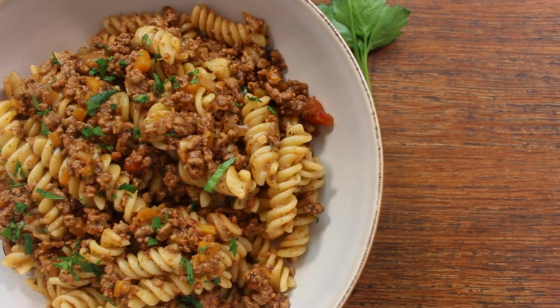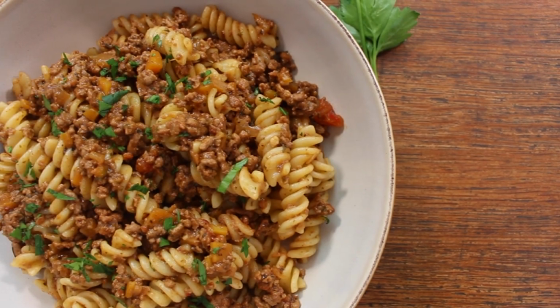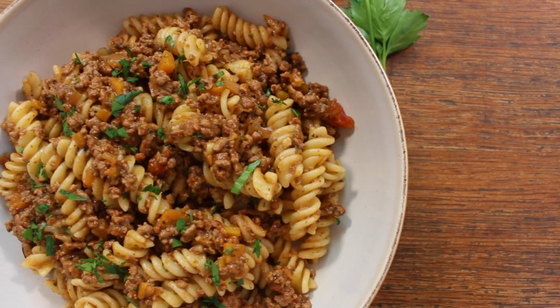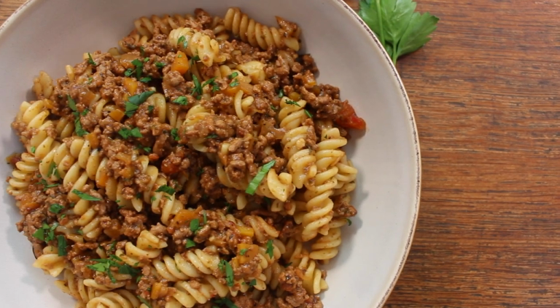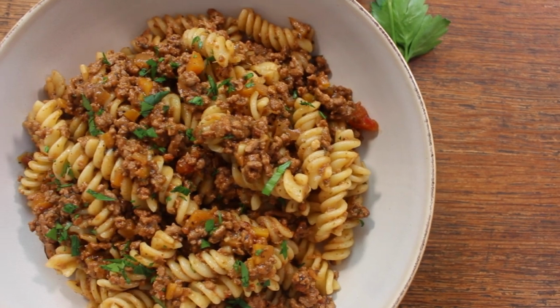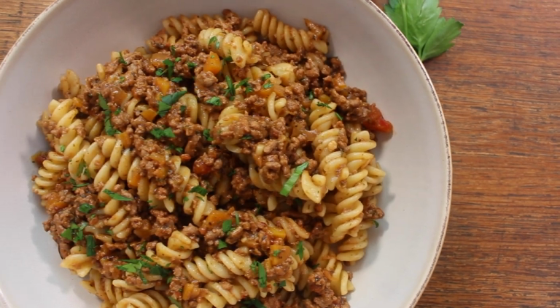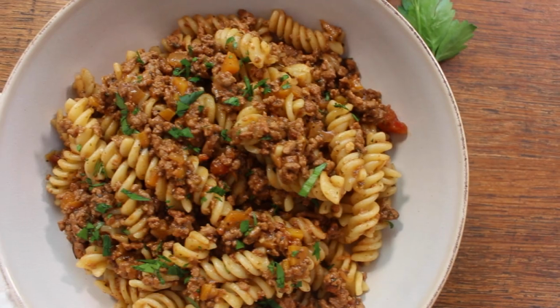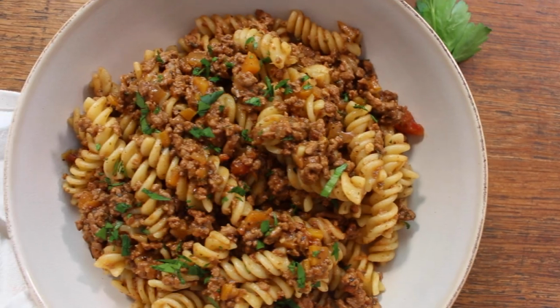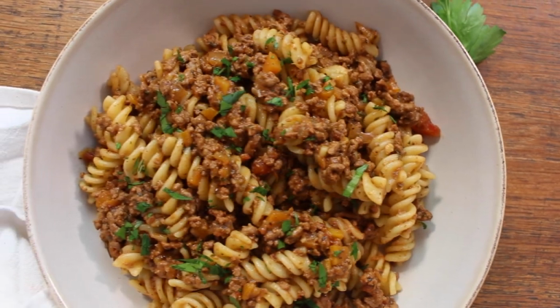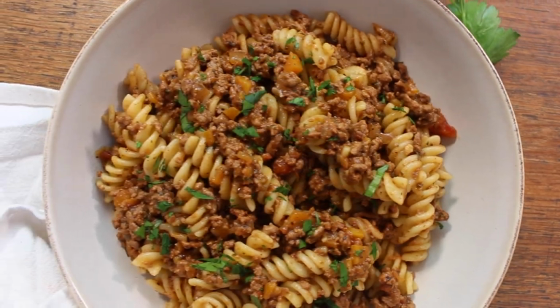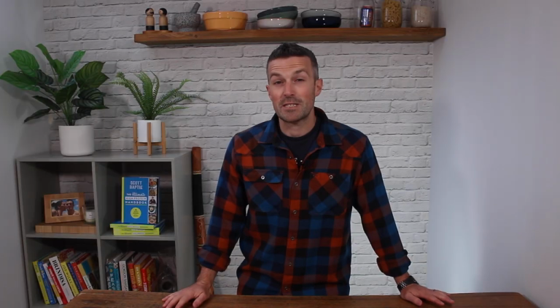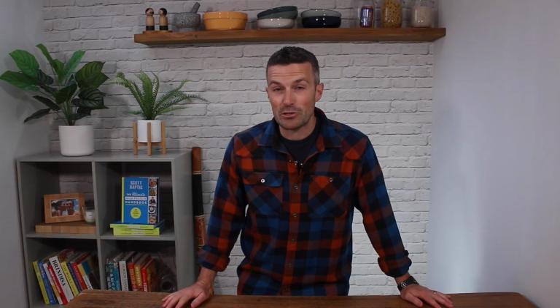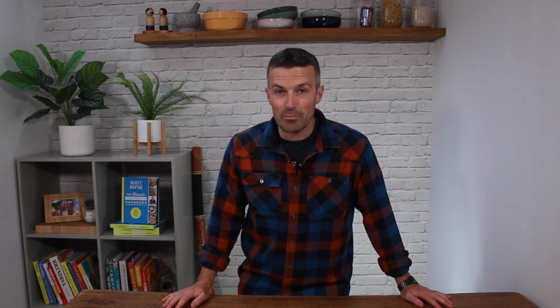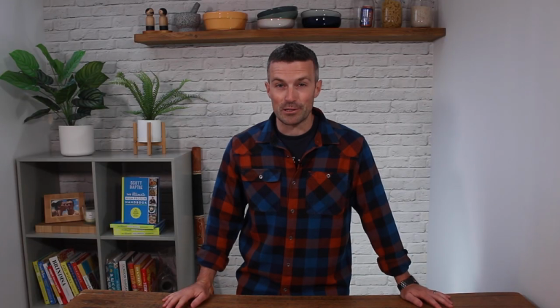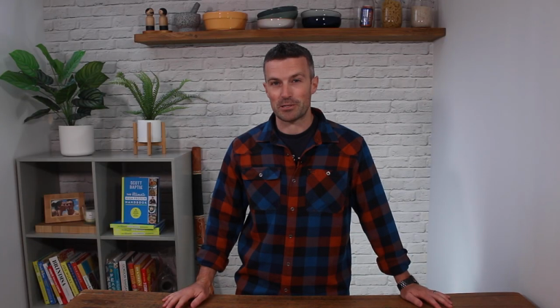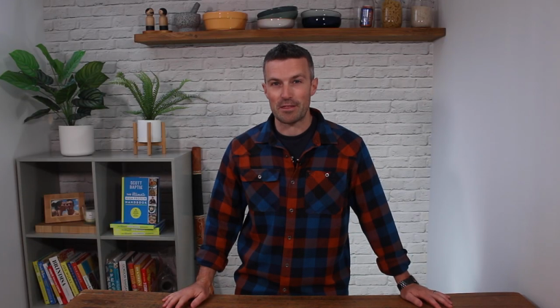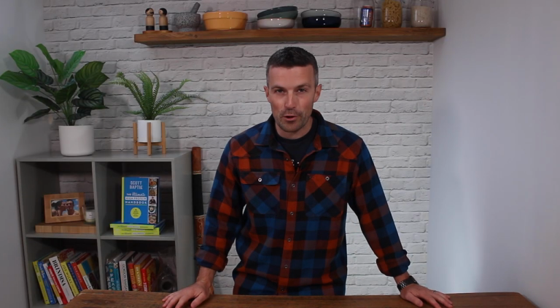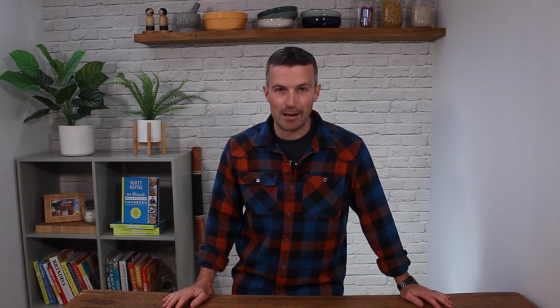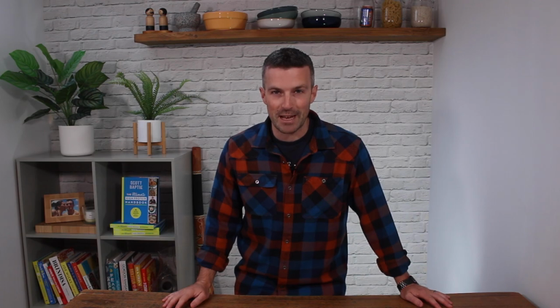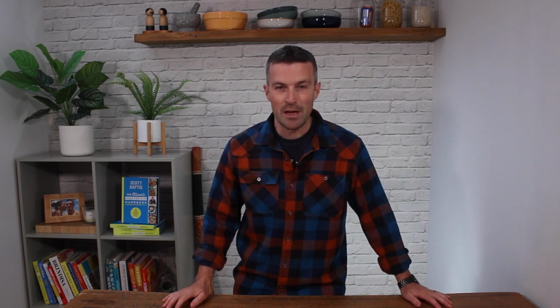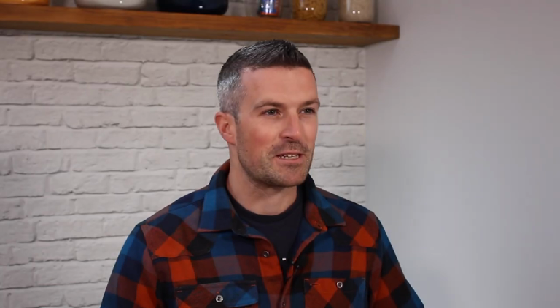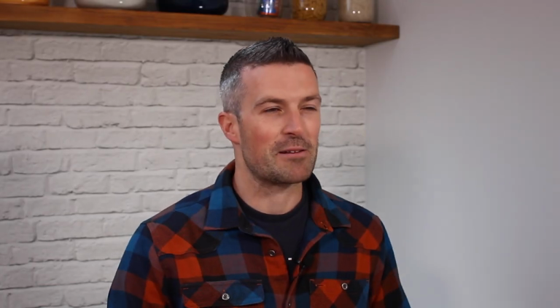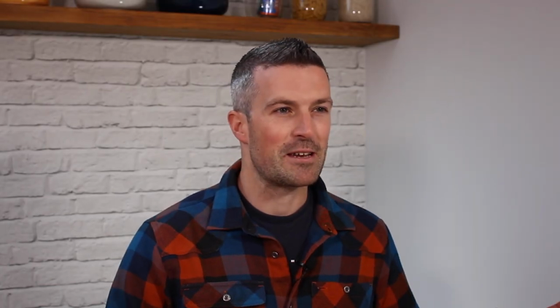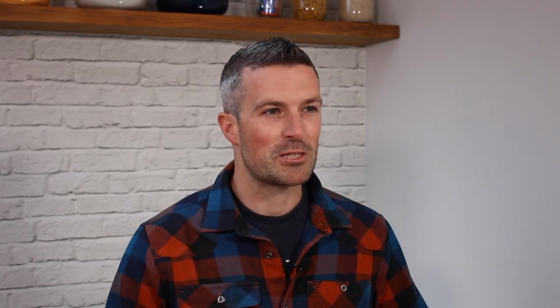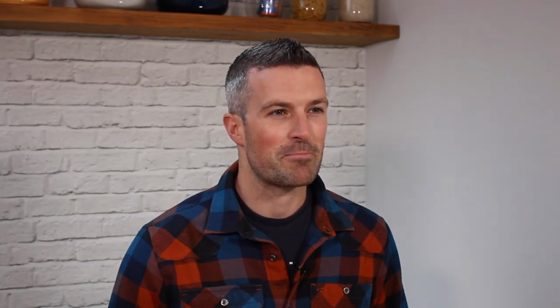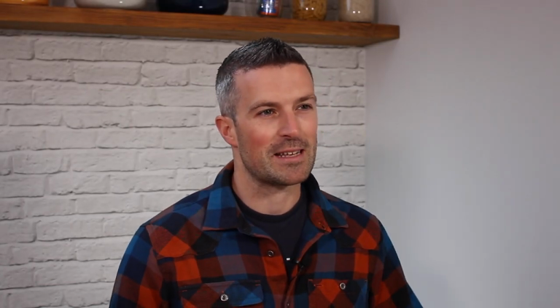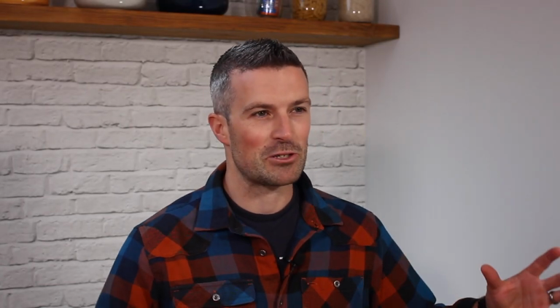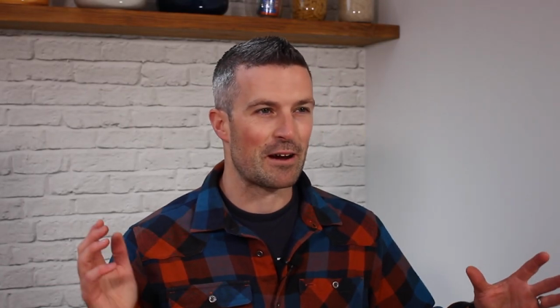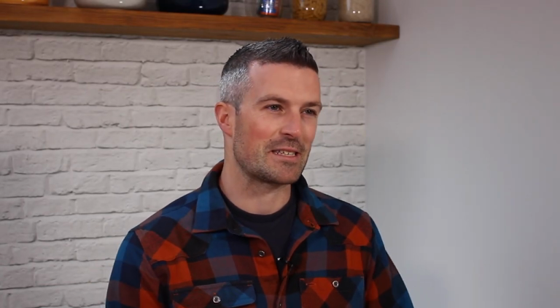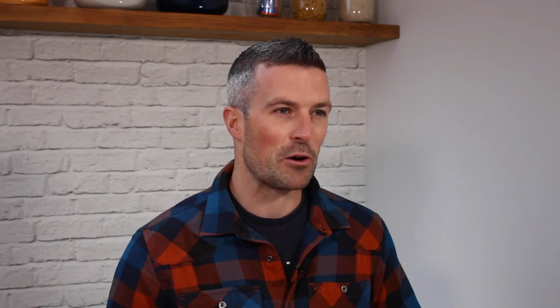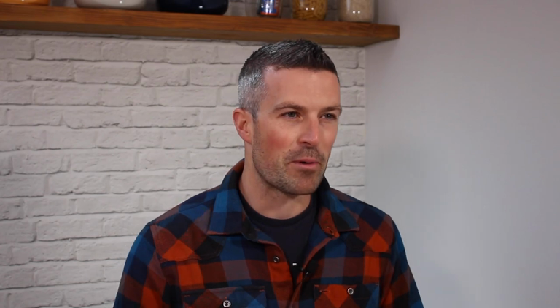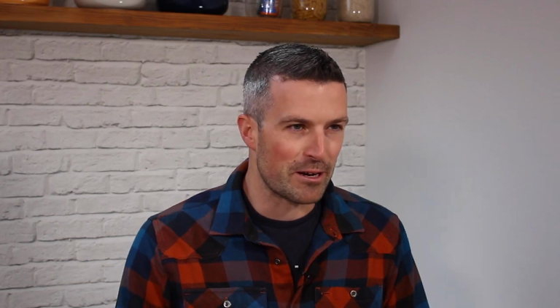You're probably wondering what's the actual name of this recipe — well, originally it was called Sloppy Joe's, which is an American mince recipe that's usually served inside of a burger bun.